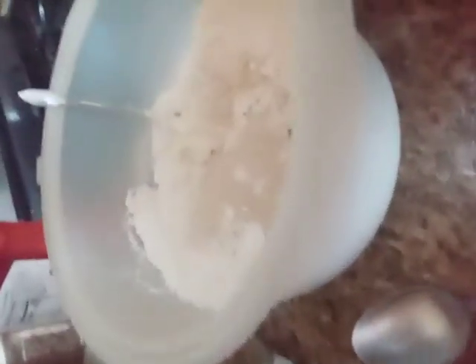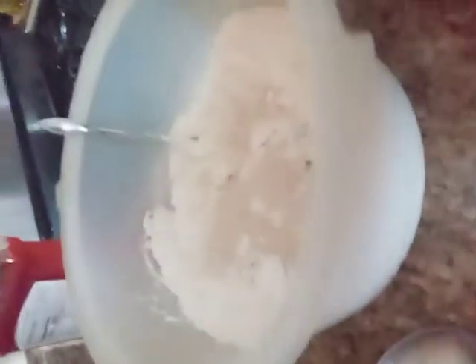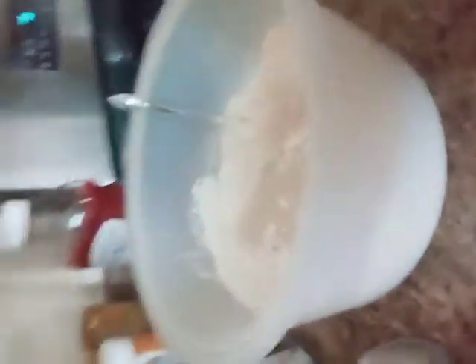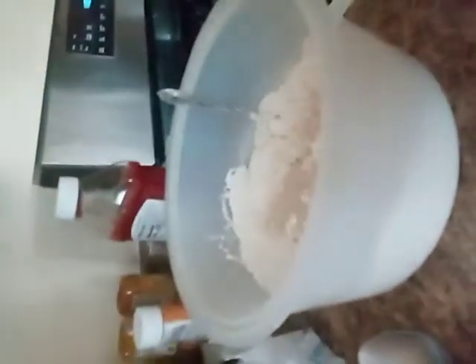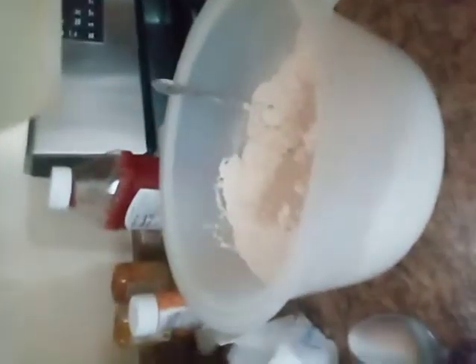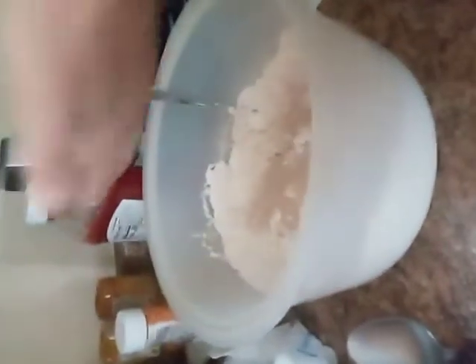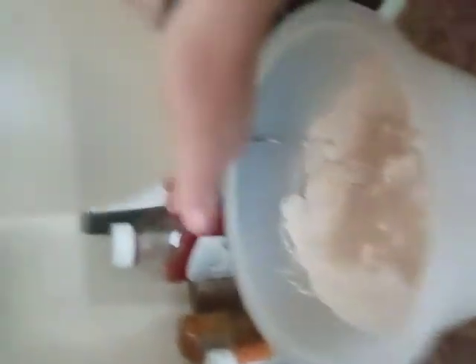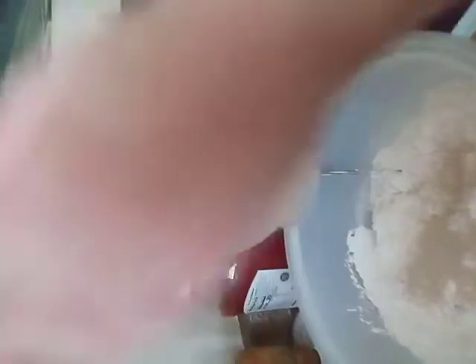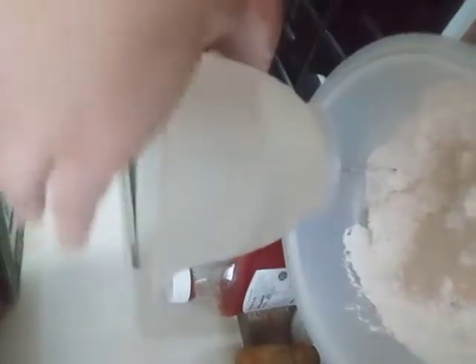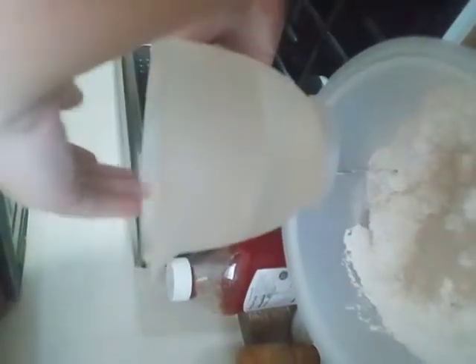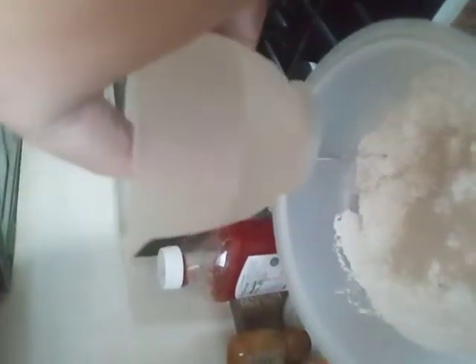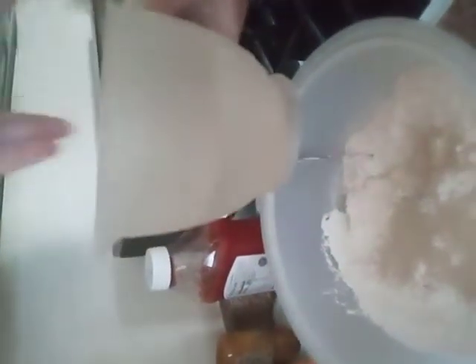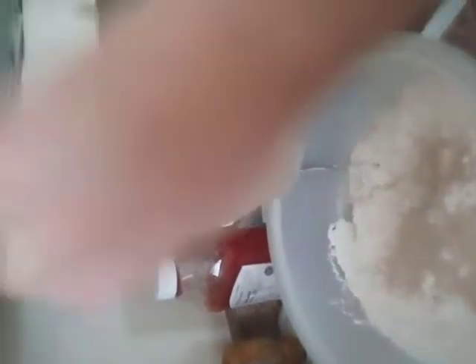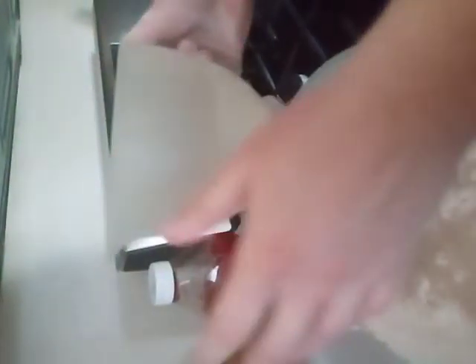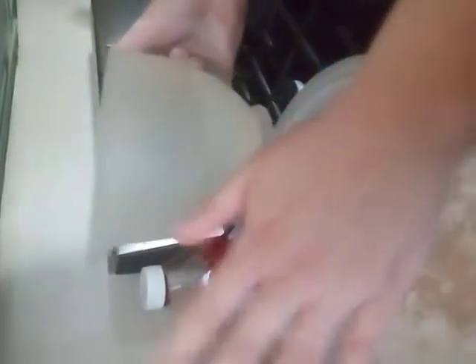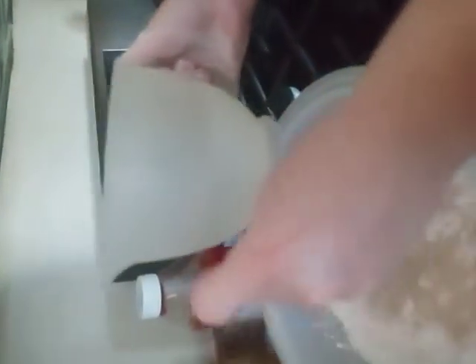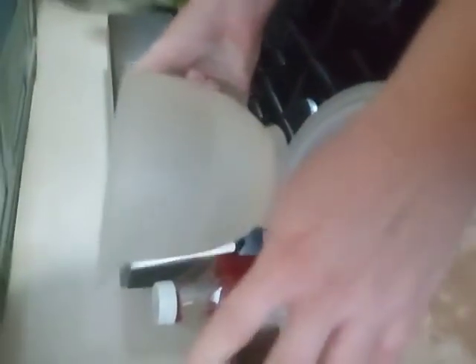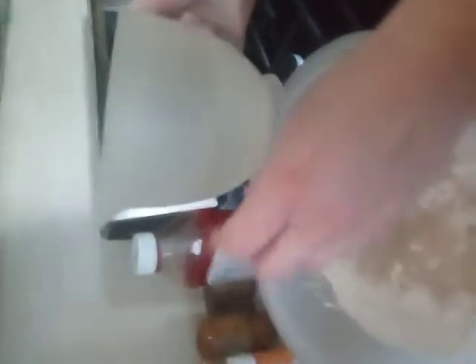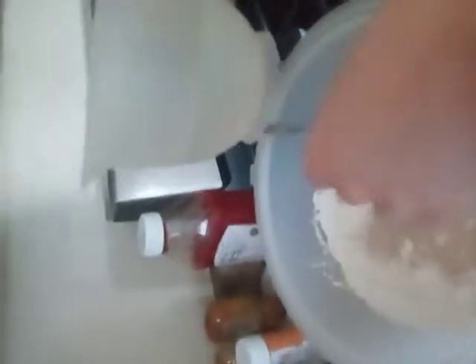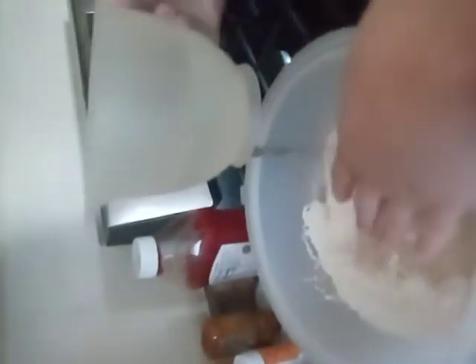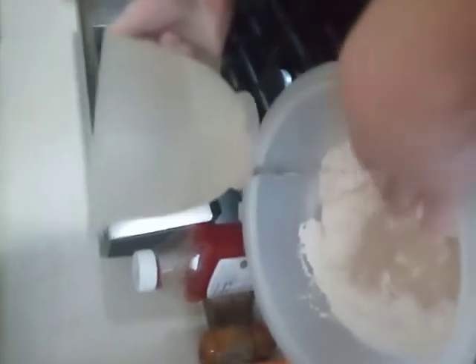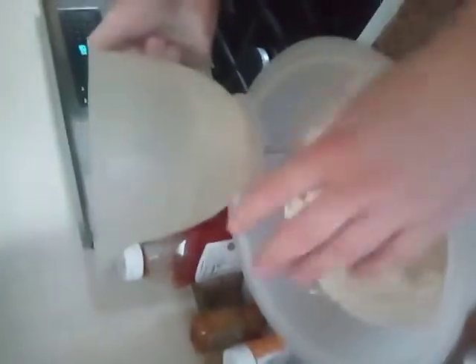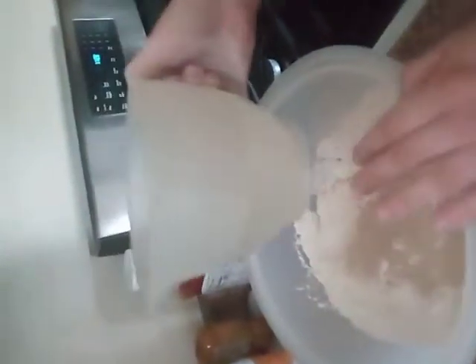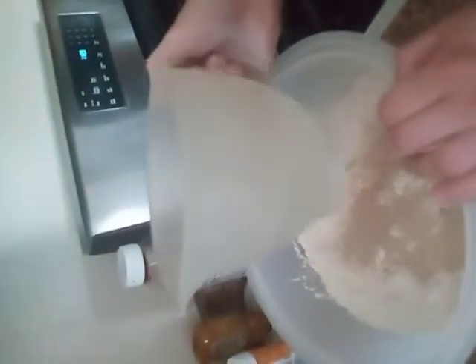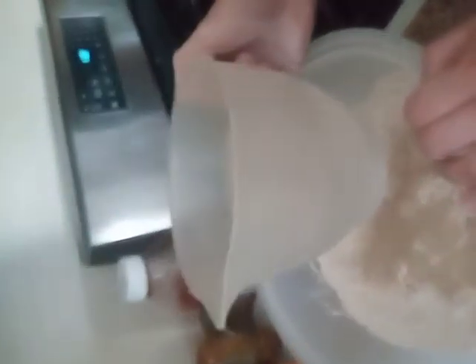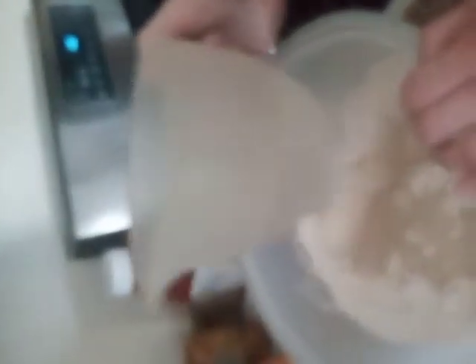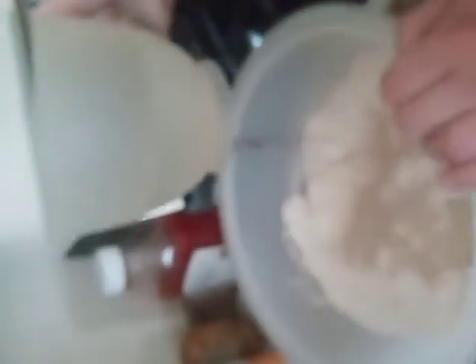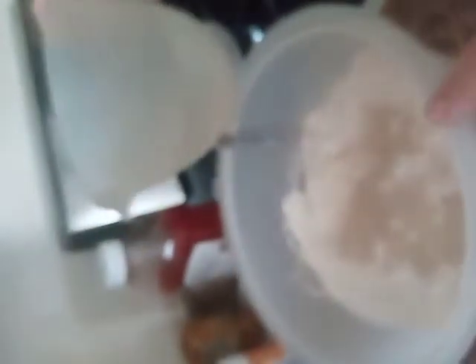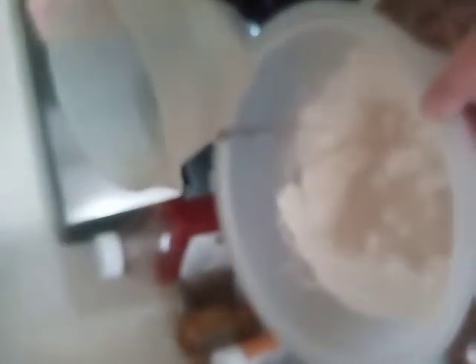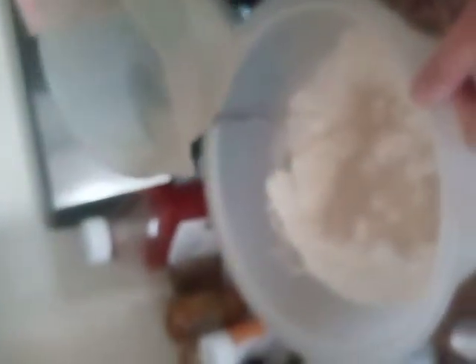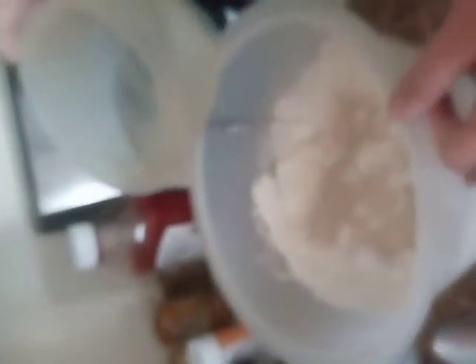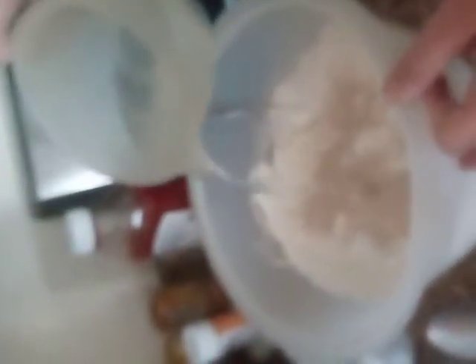Now comes the two cups of warm water — warm like room temperature. It cannot be hot and it cannot be too cold or you will kill your yeast. You don't want to kill your yeast because then your bread won't rise. Add it little by little.